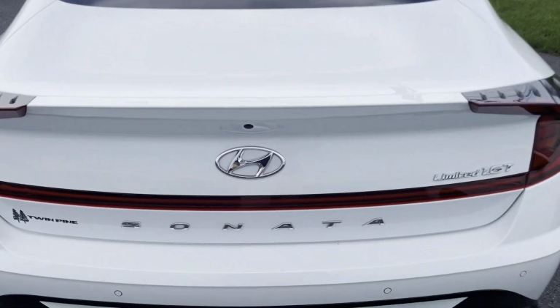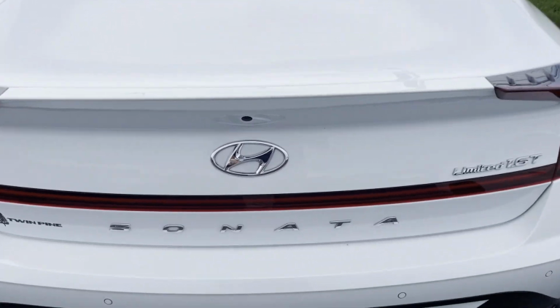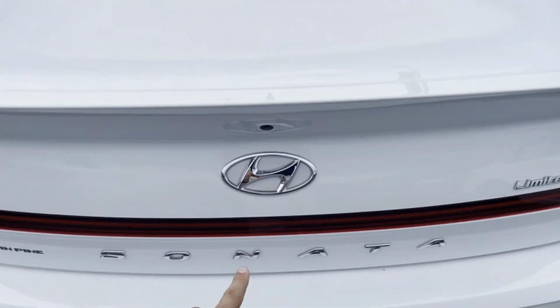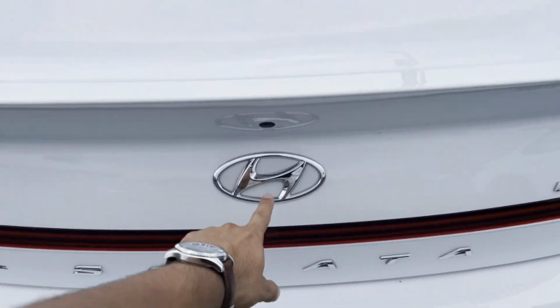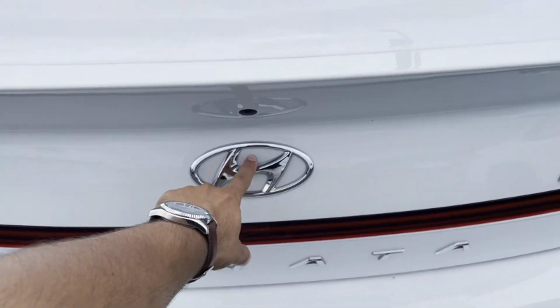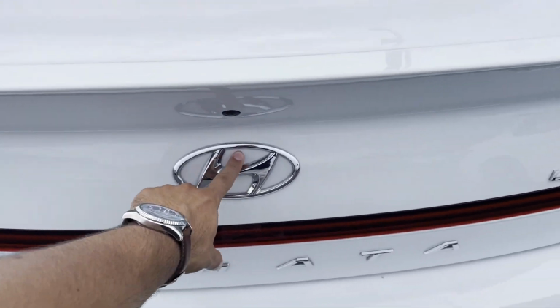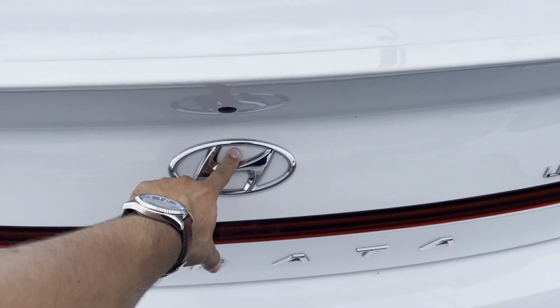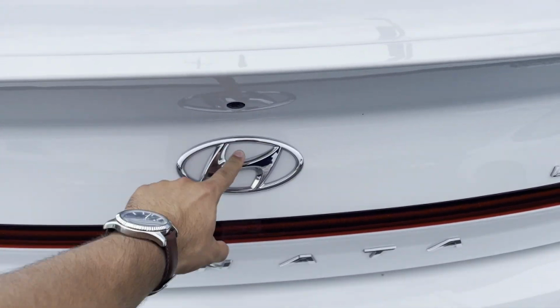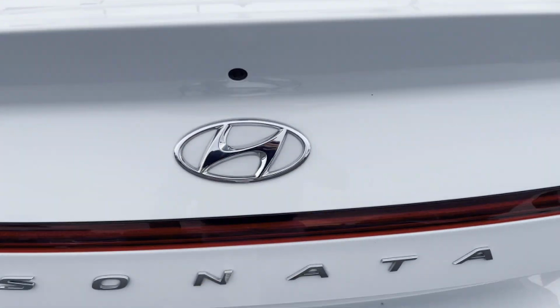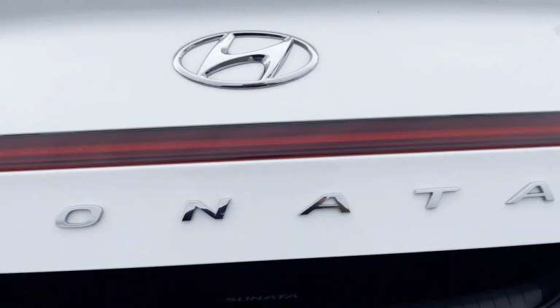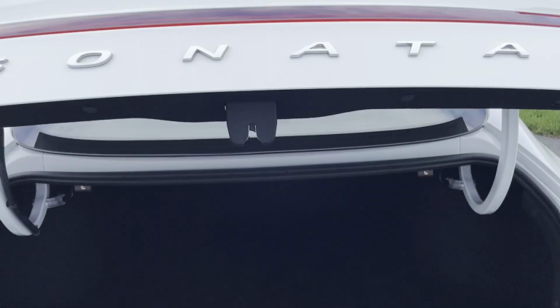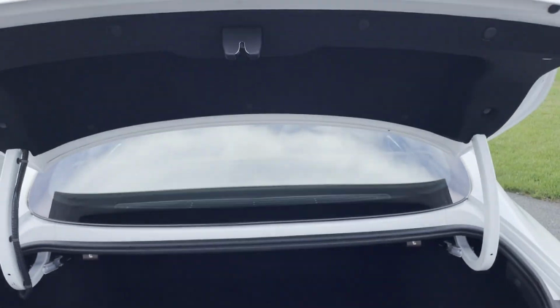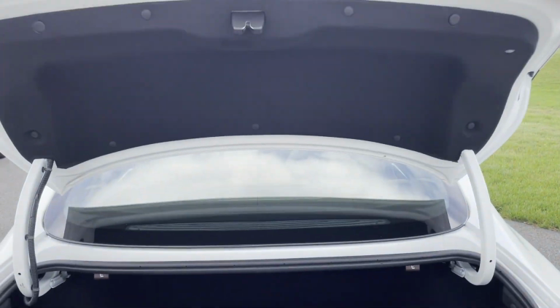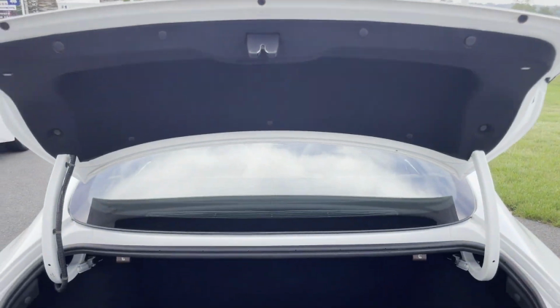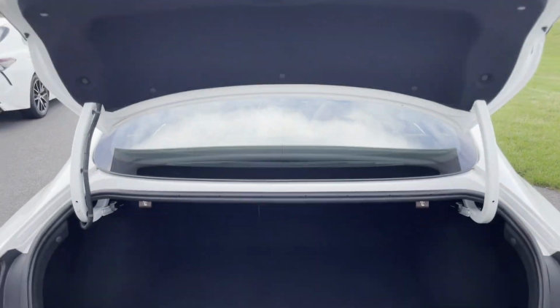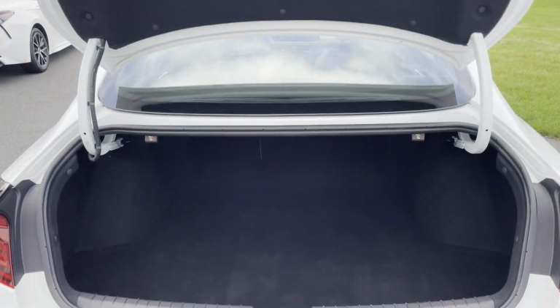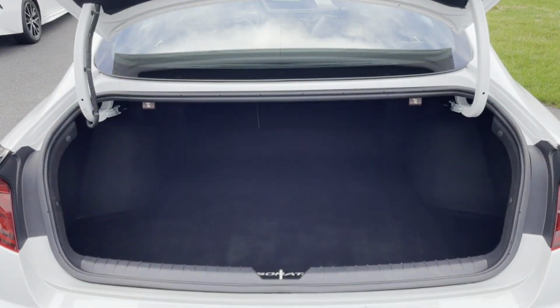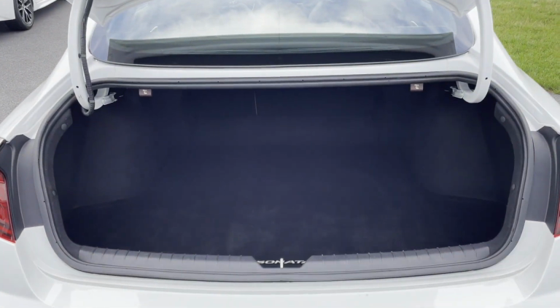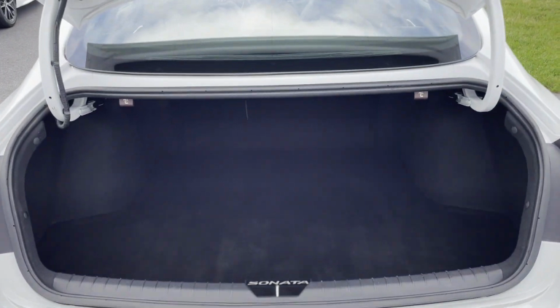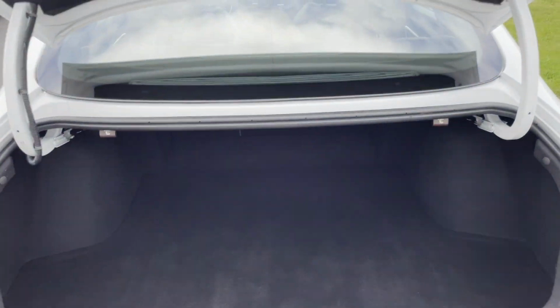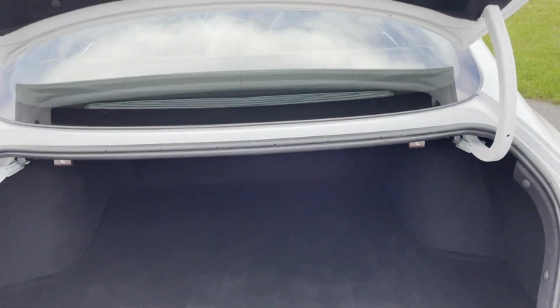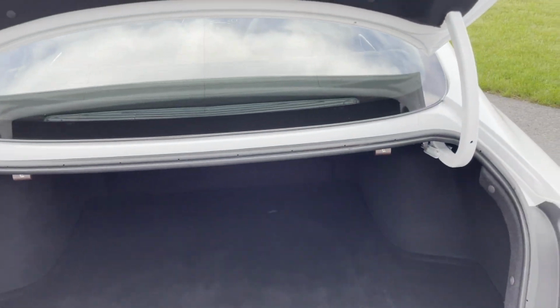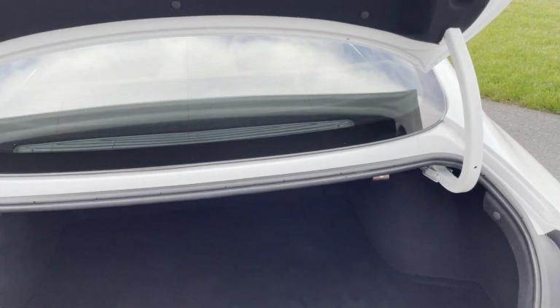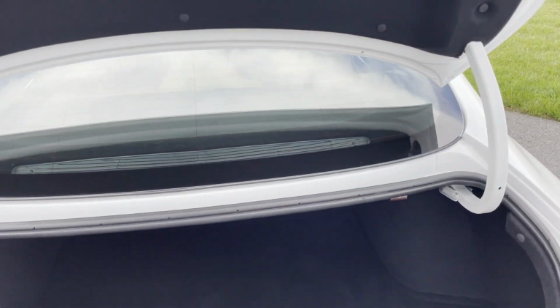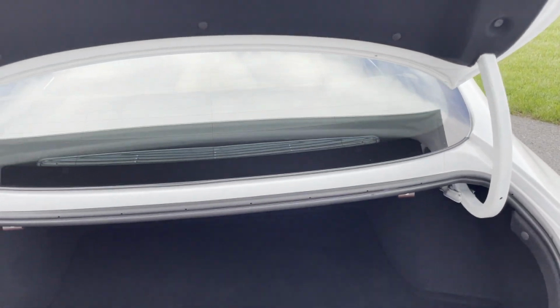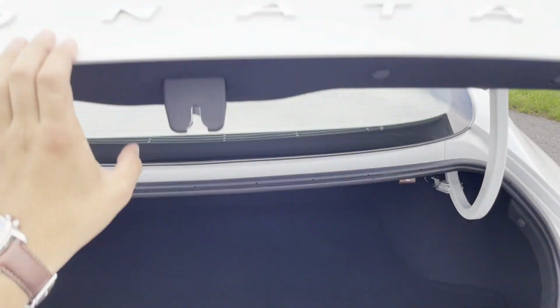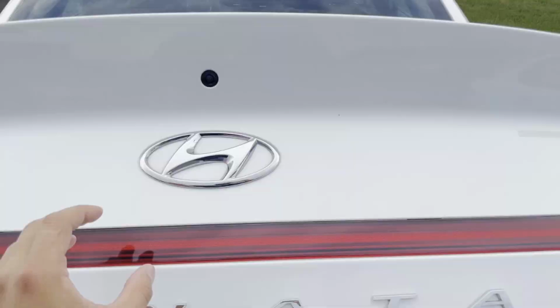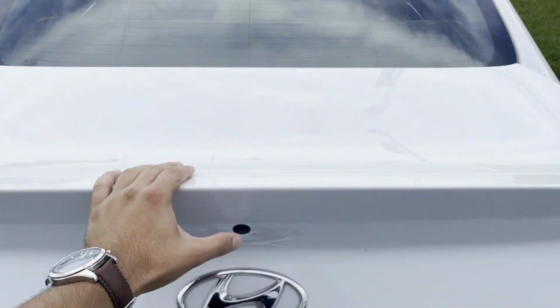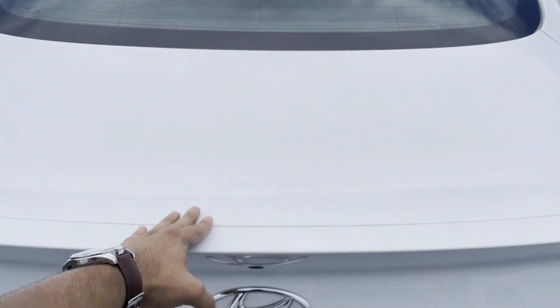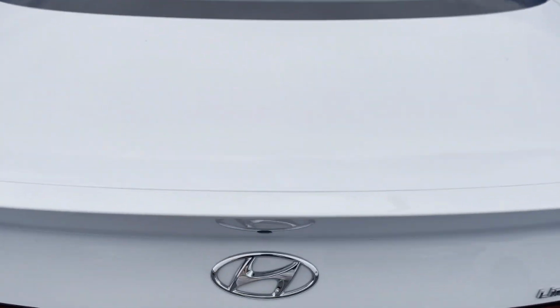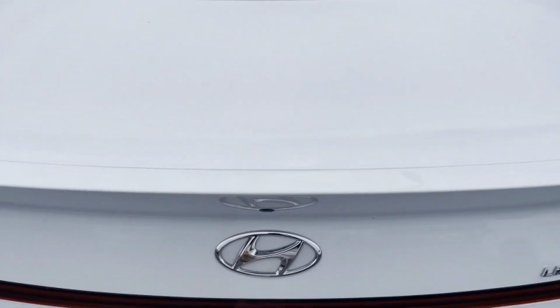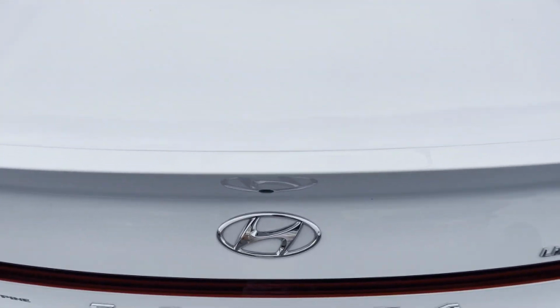All you would have to do is press here, and that is how you open the trunk. It took me a little while — the other day I couldn't figure out how to do it.